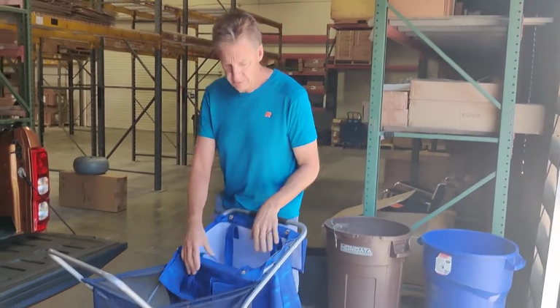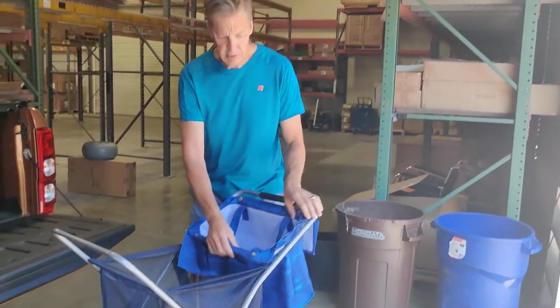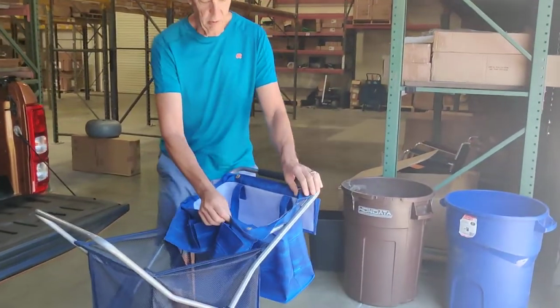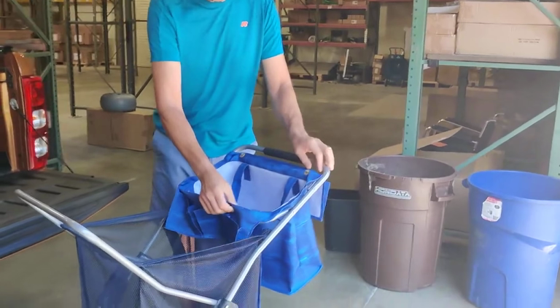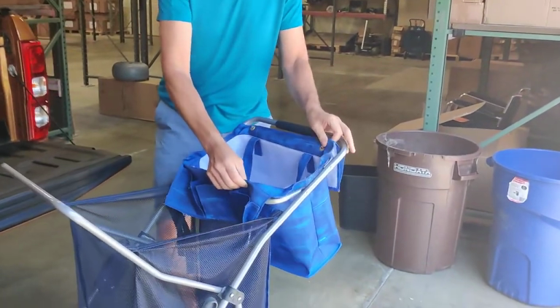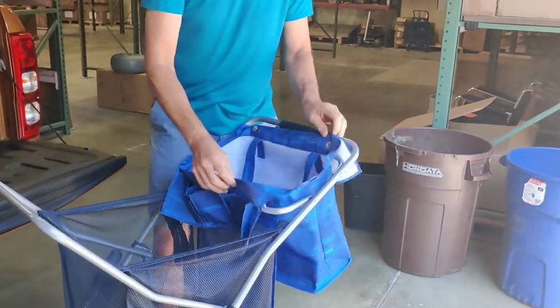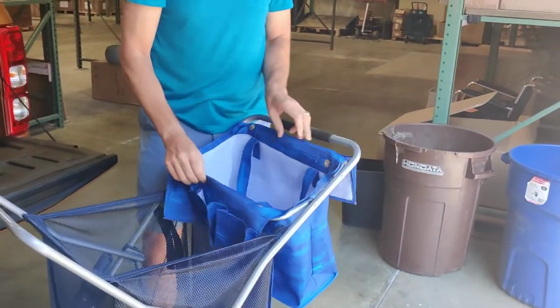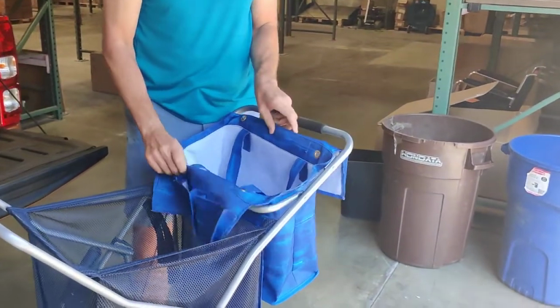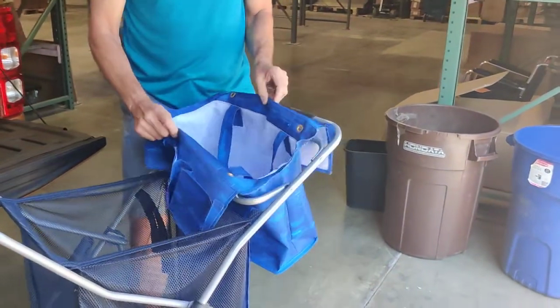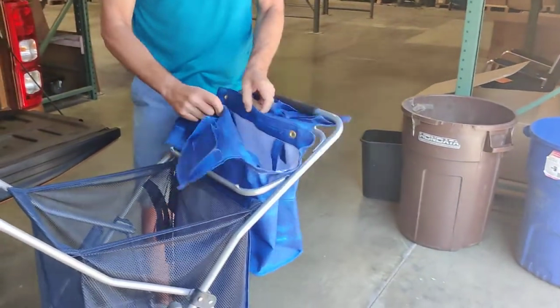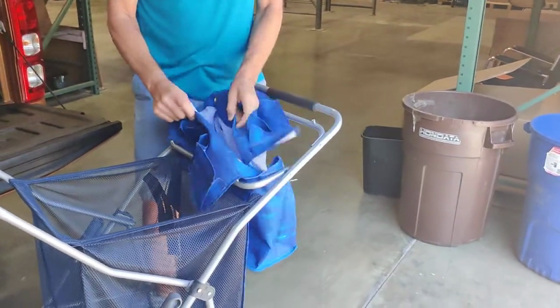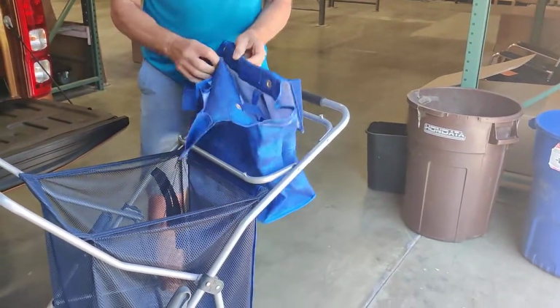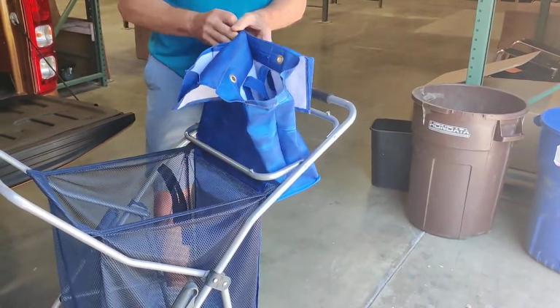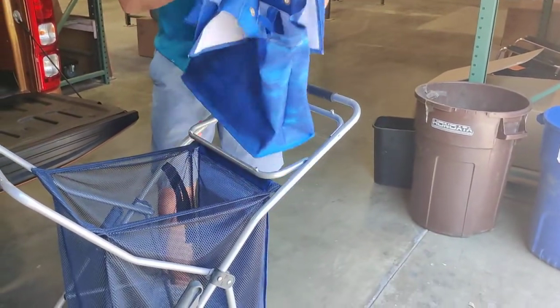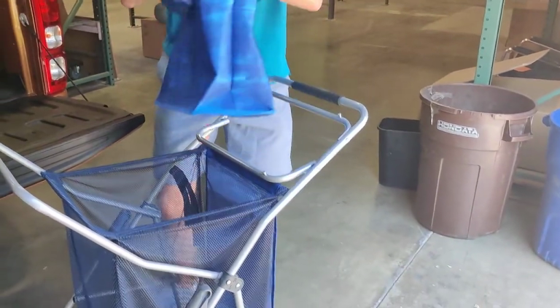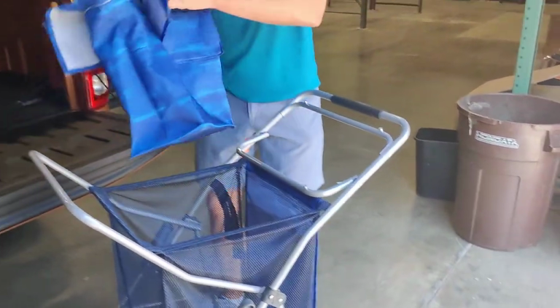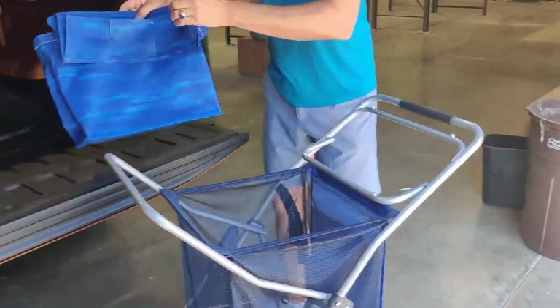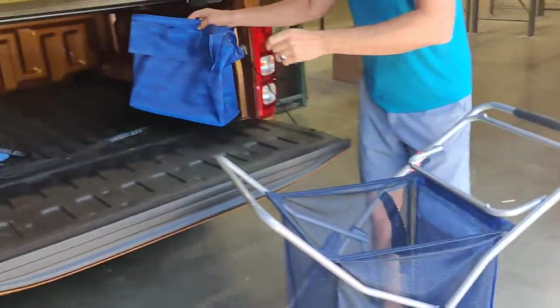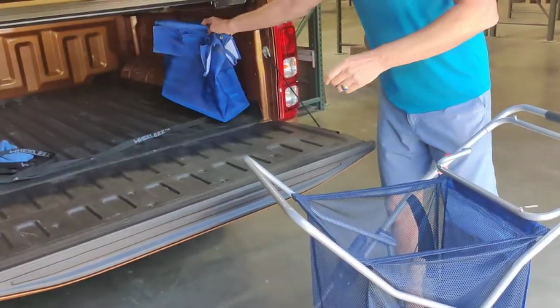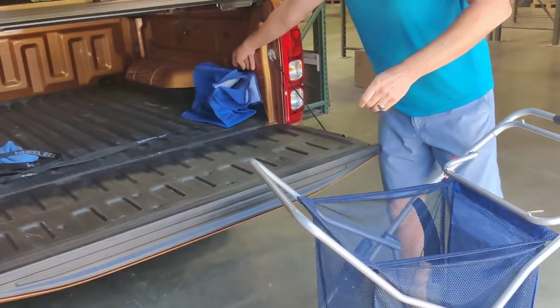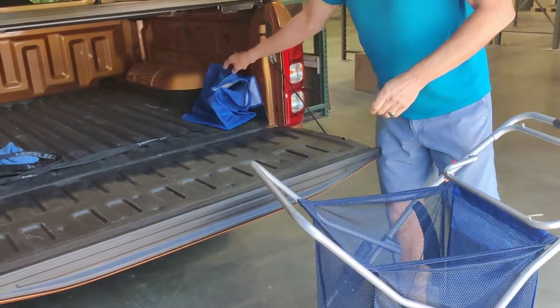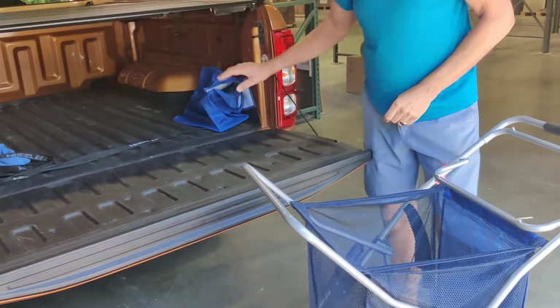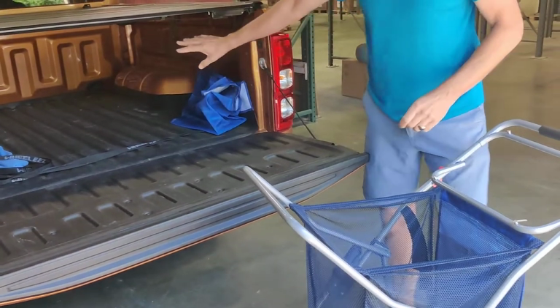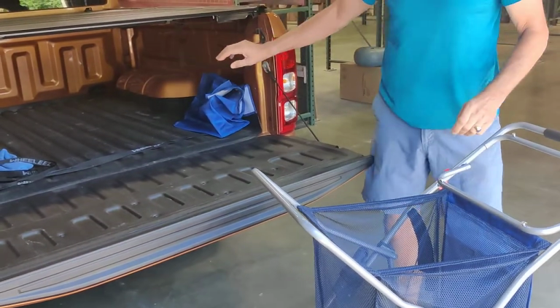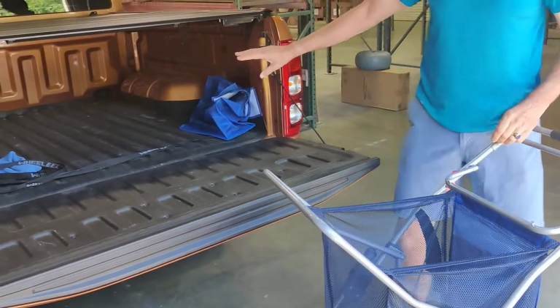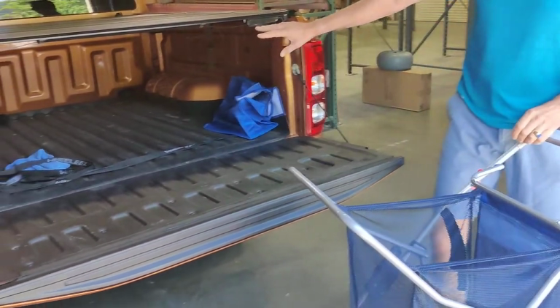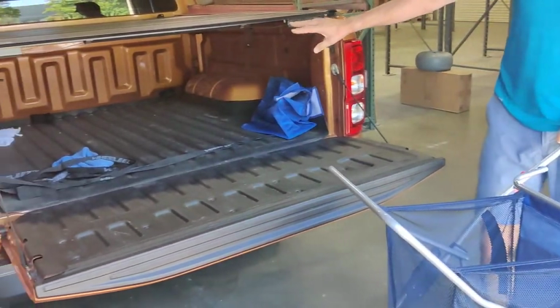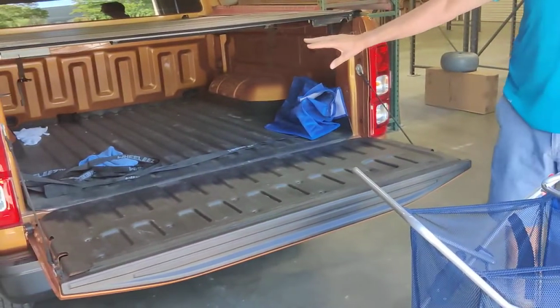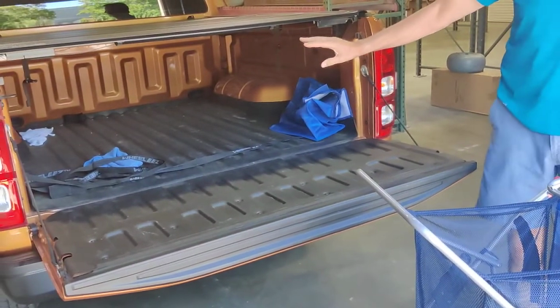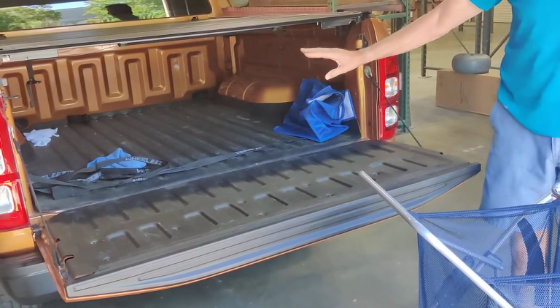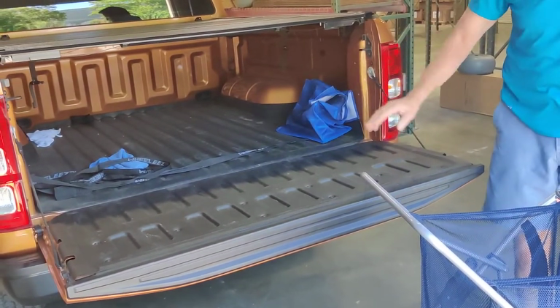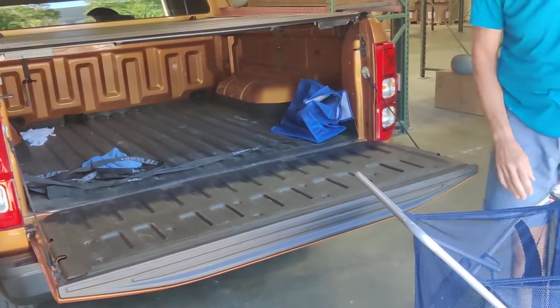First thing you're going to want to do is take the tote bag off the frame. It'll probably be fully geared. You can put that in your trunk or your SUV, or in my case, the back of my pickup truck.